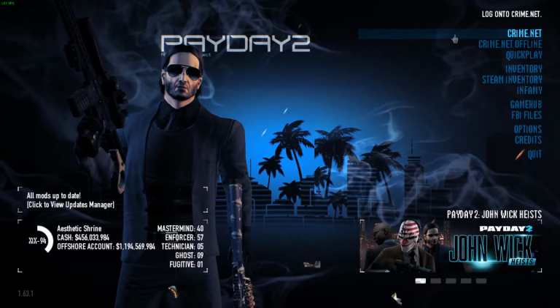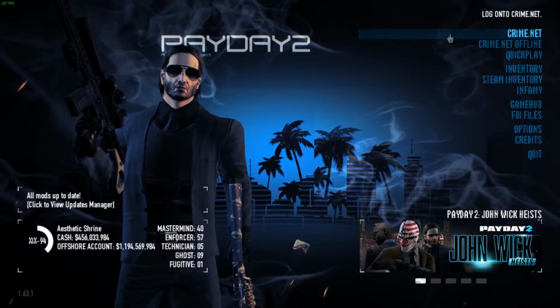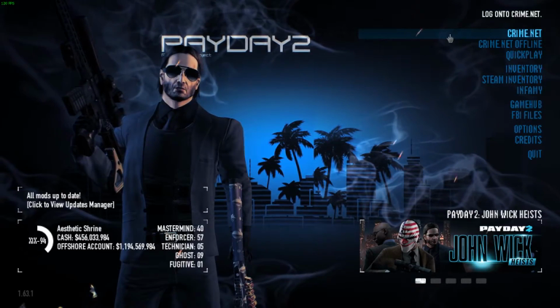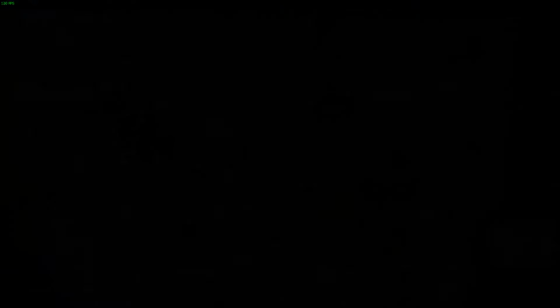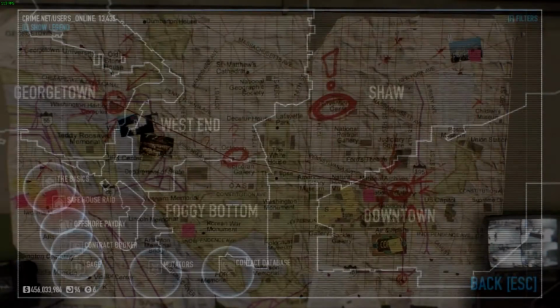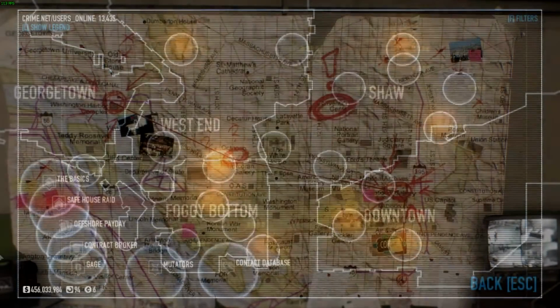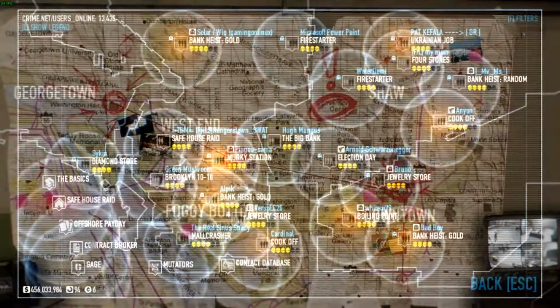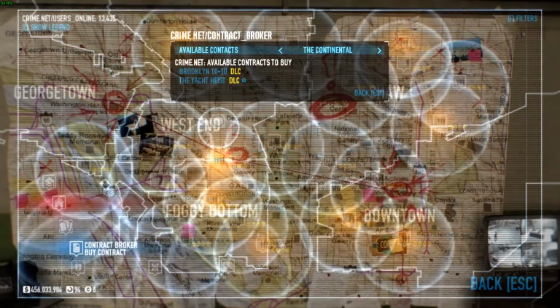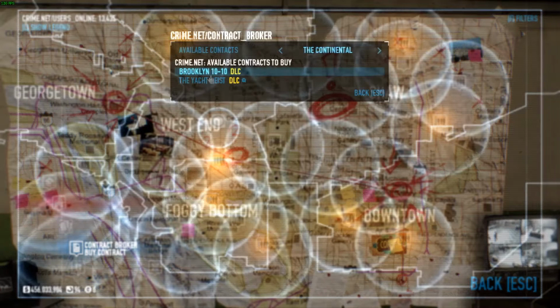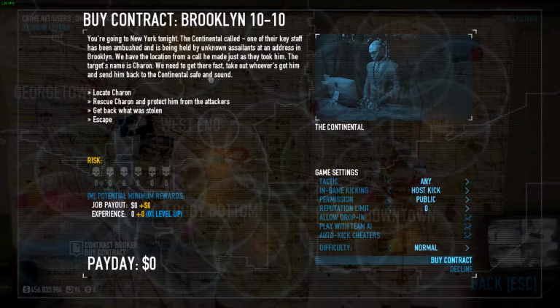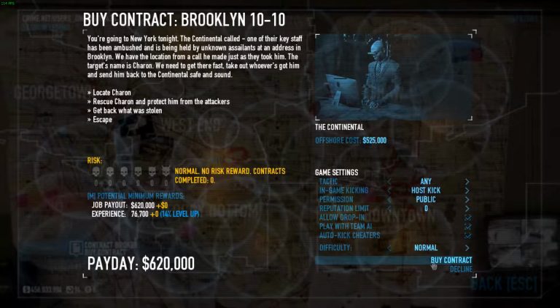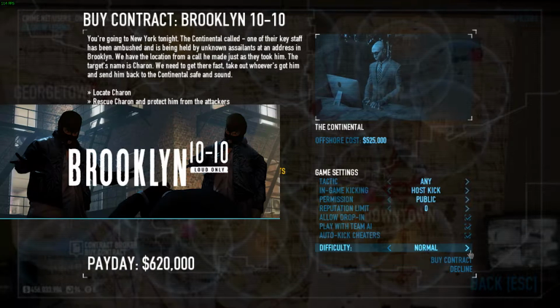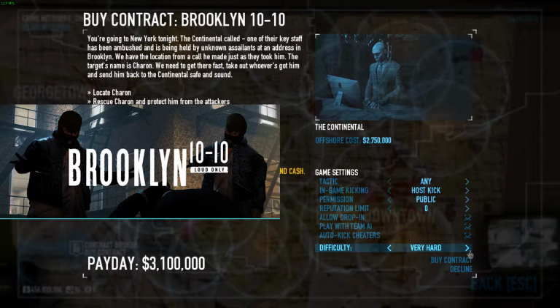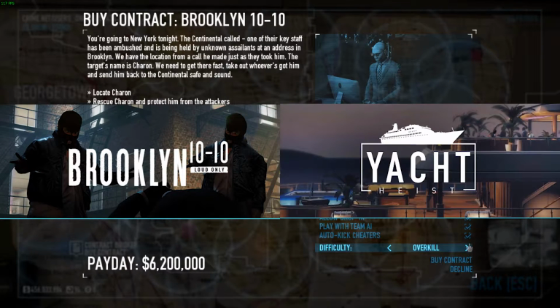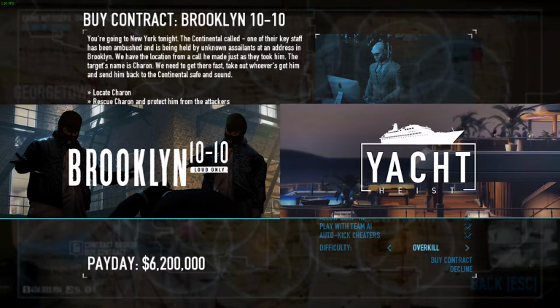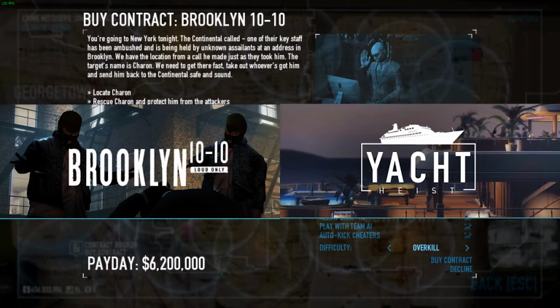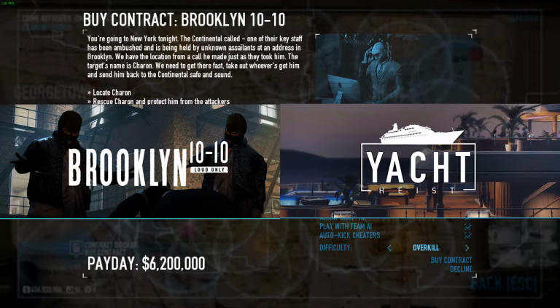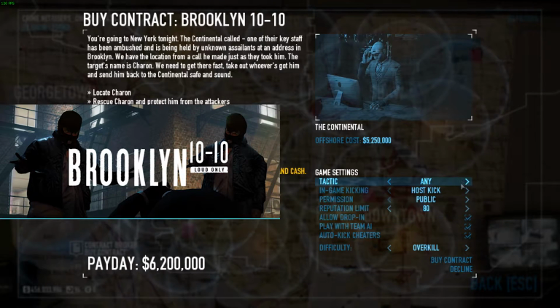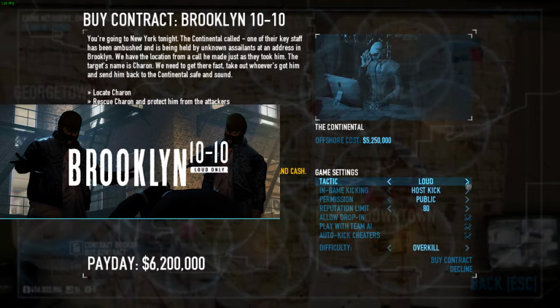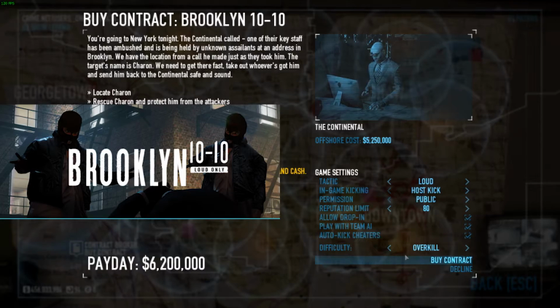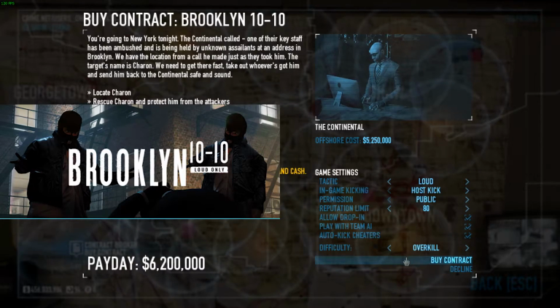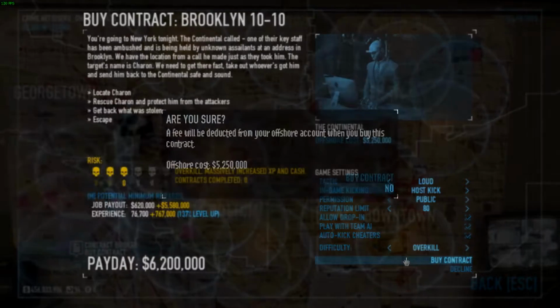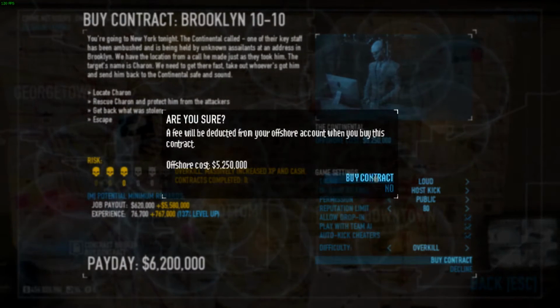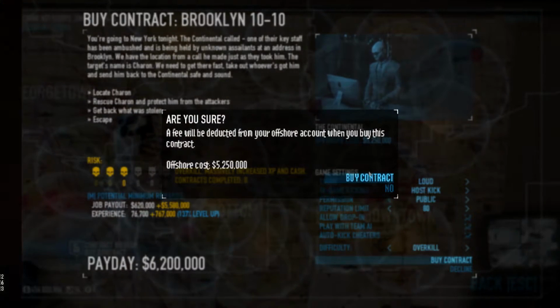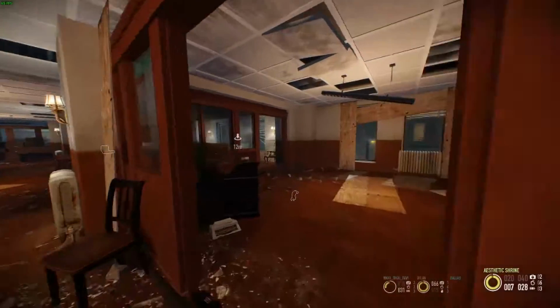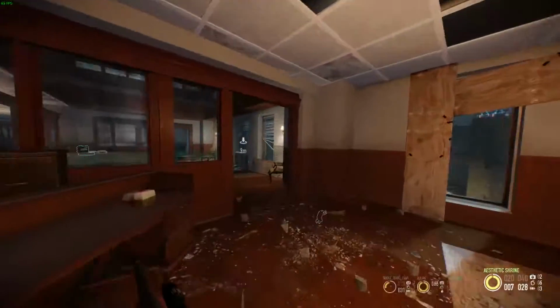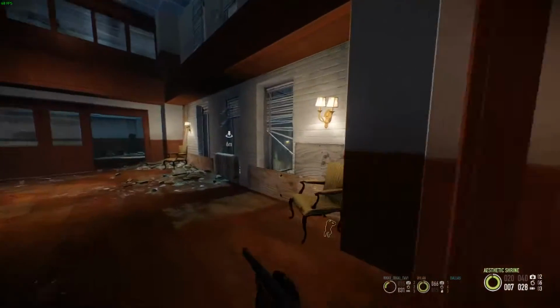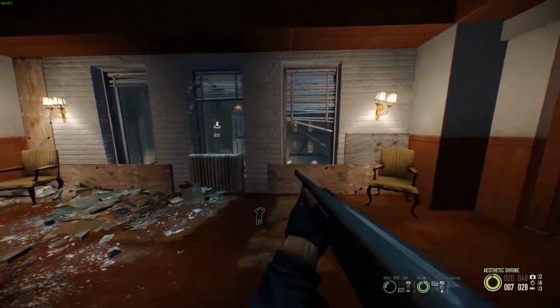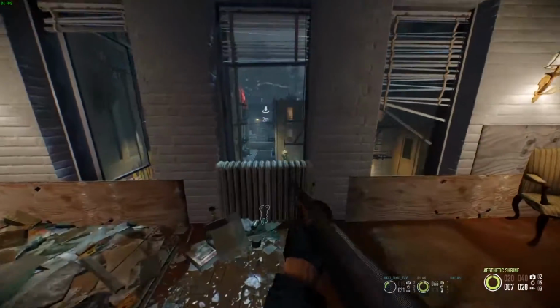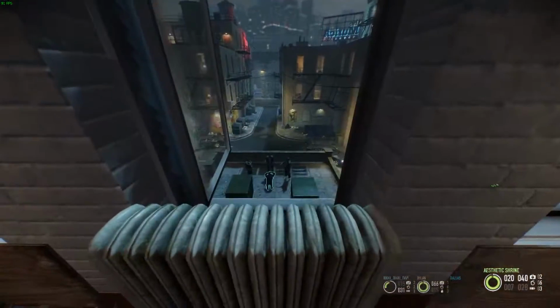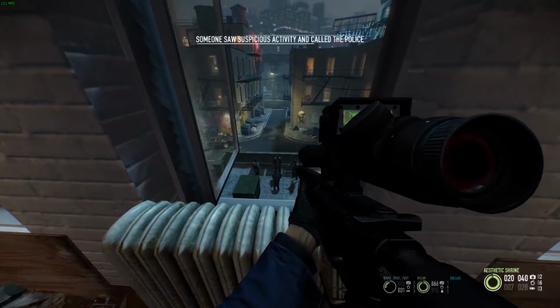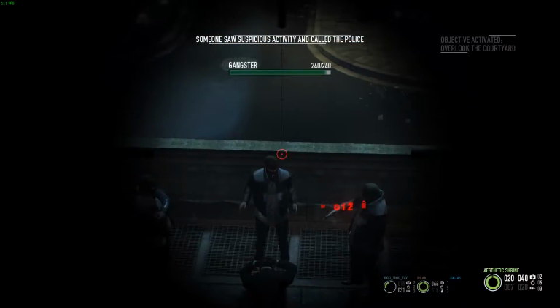The John Wick Heists — not to be confused with the John Wick Weapon Pack — contains two heists, one loud and one stealth, which are set in Brooklyn, New York. The first heist, Brooklyn 10-10, is a loud-only heist where a guy named Sharon is ambushed and you must save him and escort him to safety.